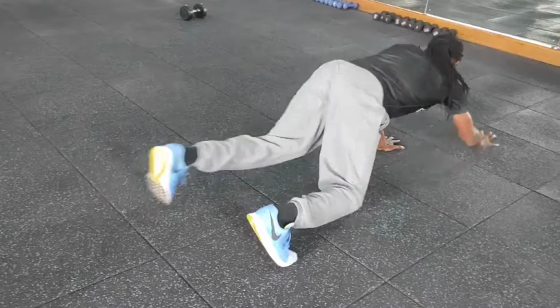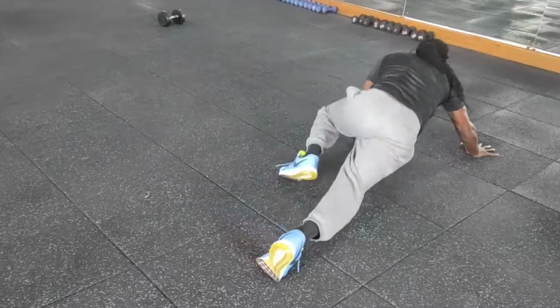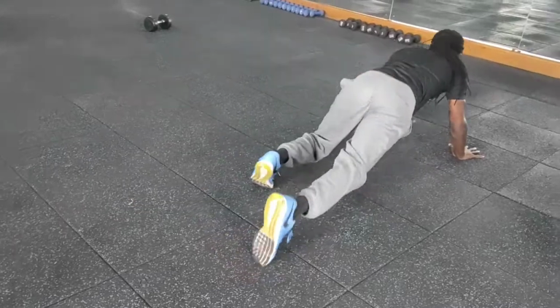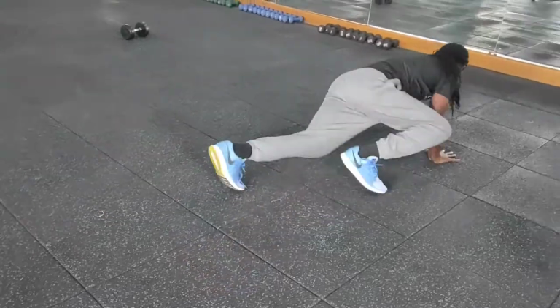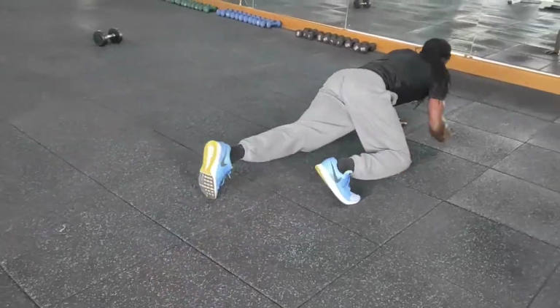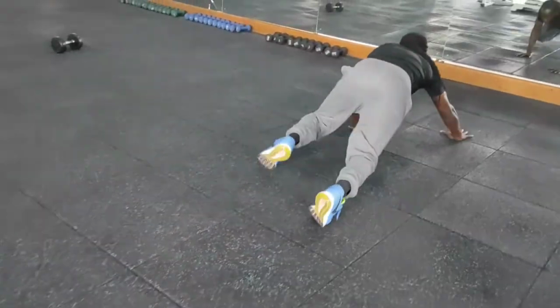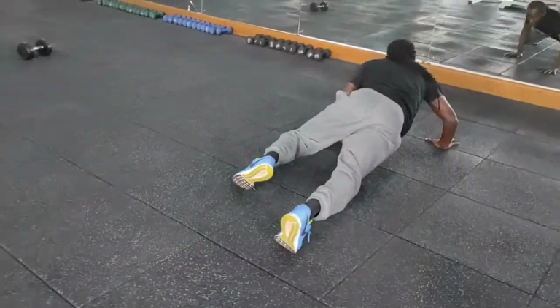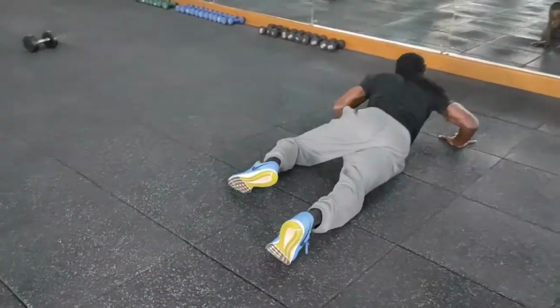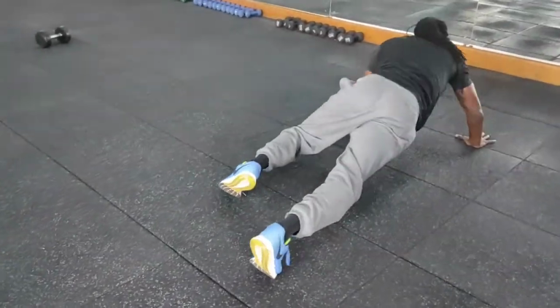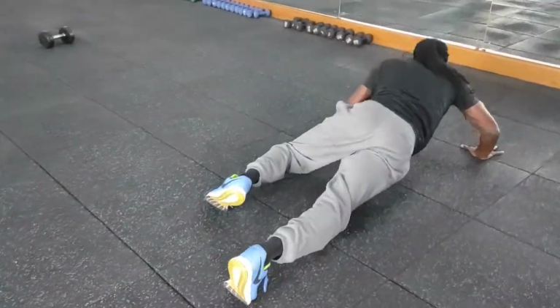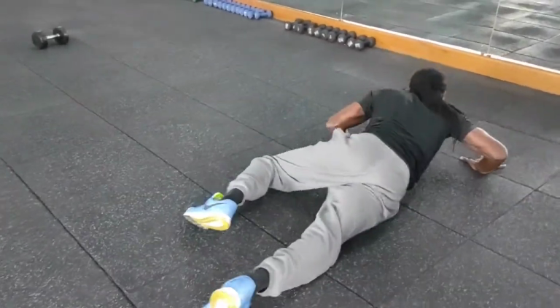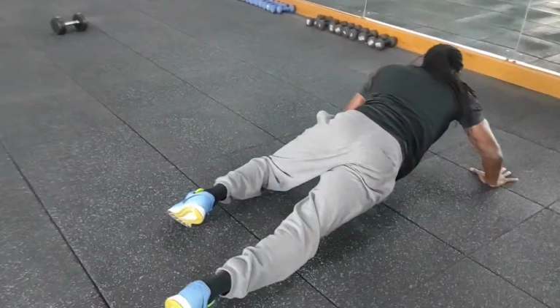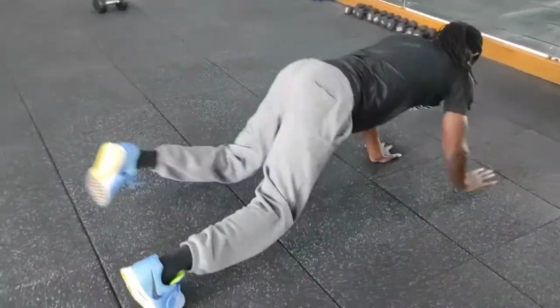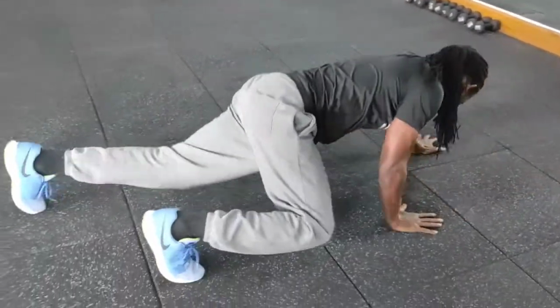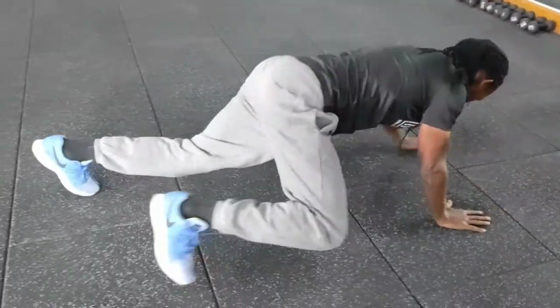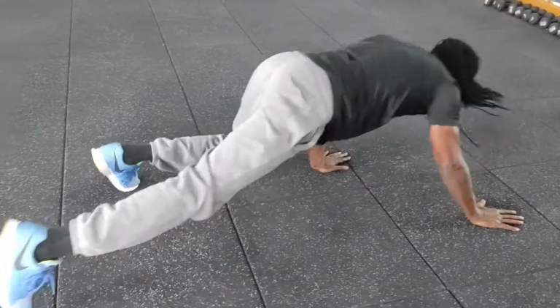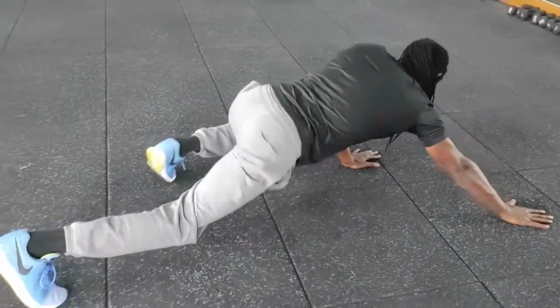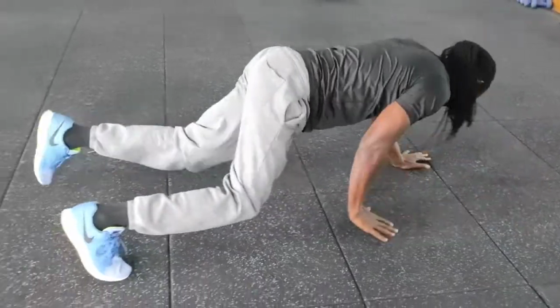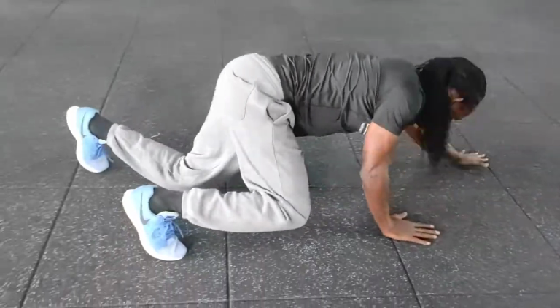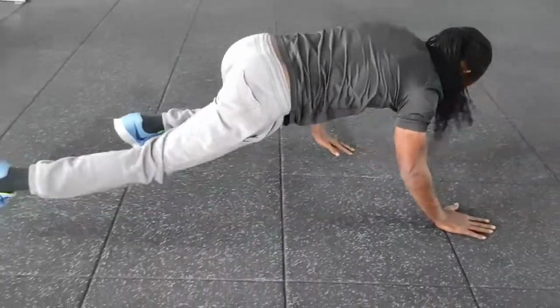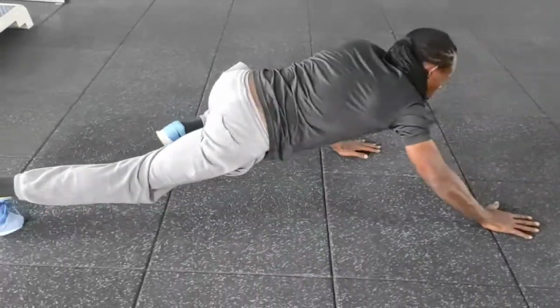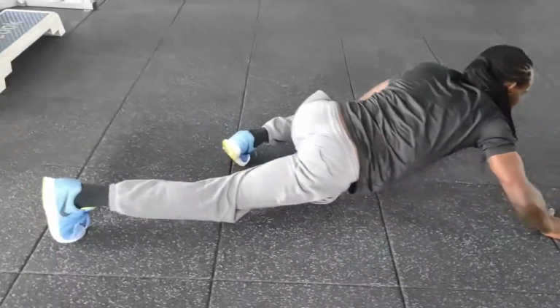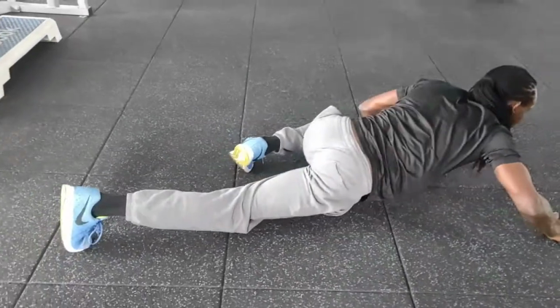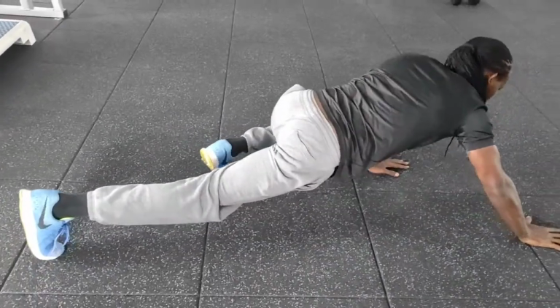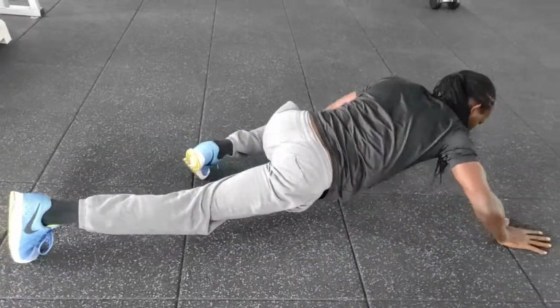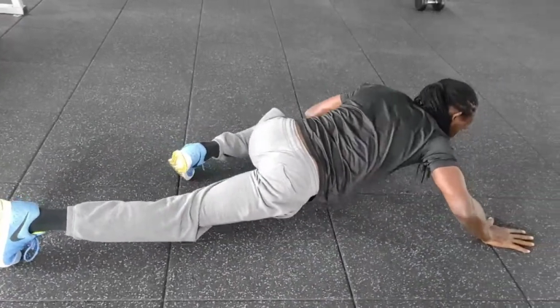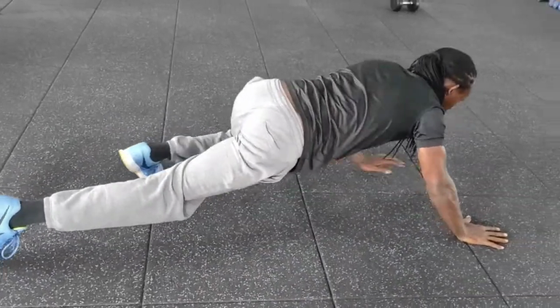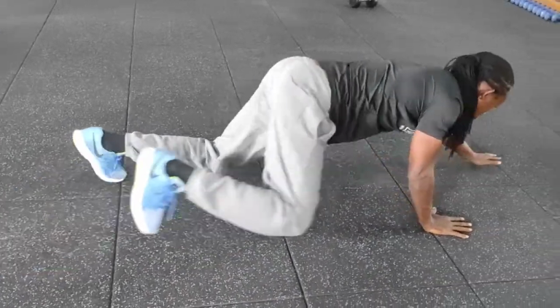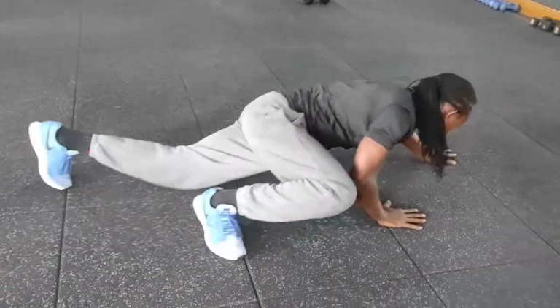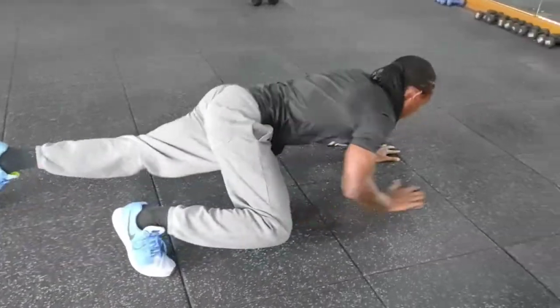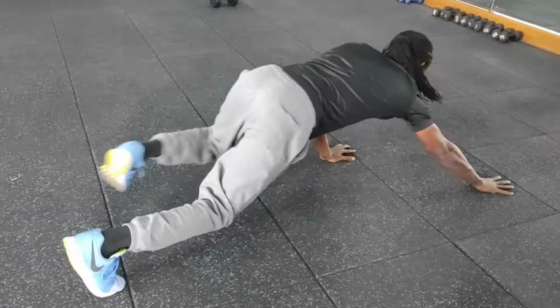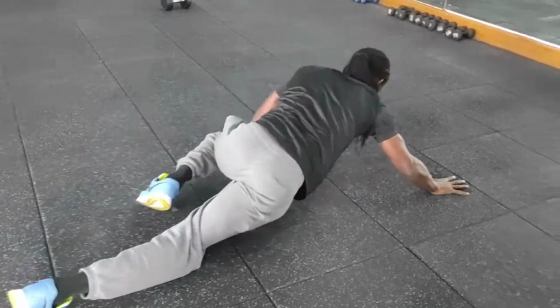Today I'm introducing something new in my menu — something we call a chameleon, mixing it with a bit of Spider-Man and also some push-ups at the end. Let's see how this goes.